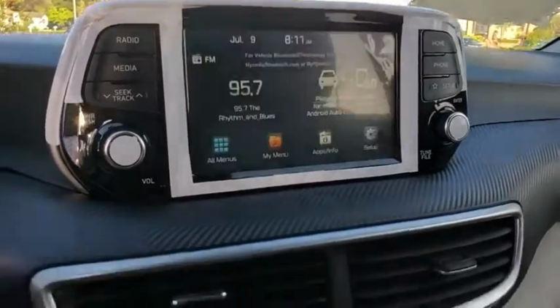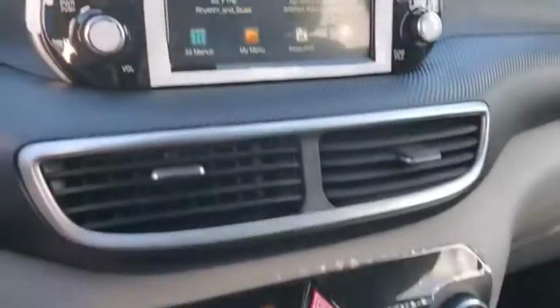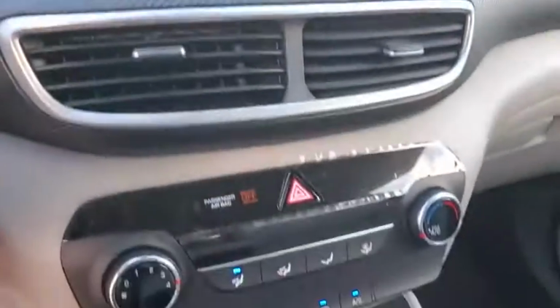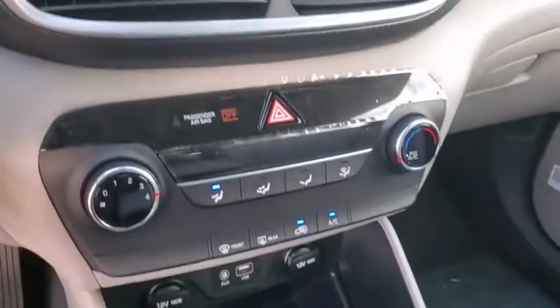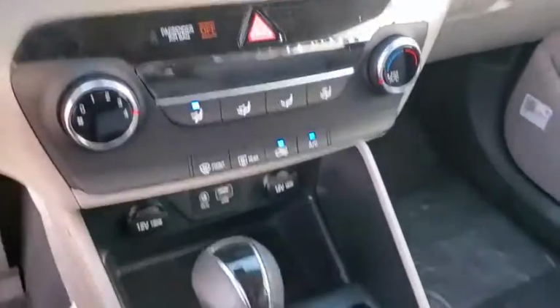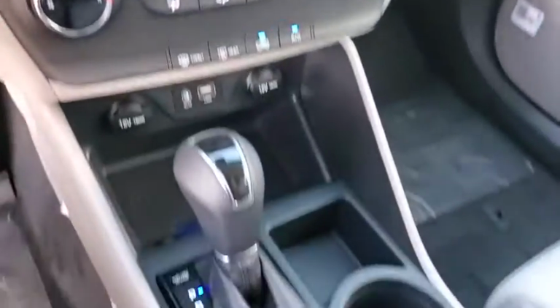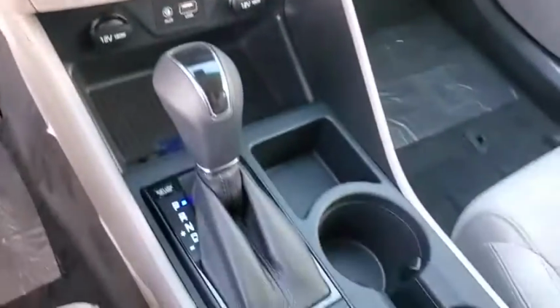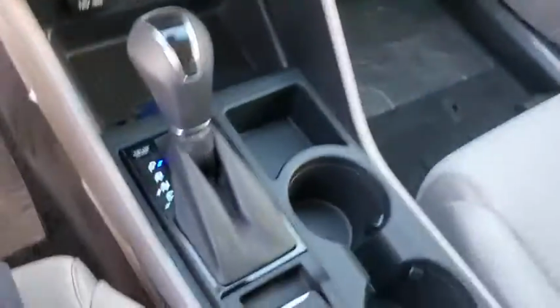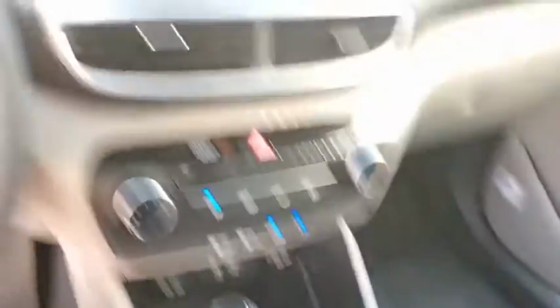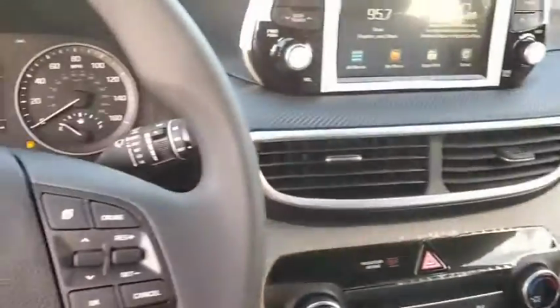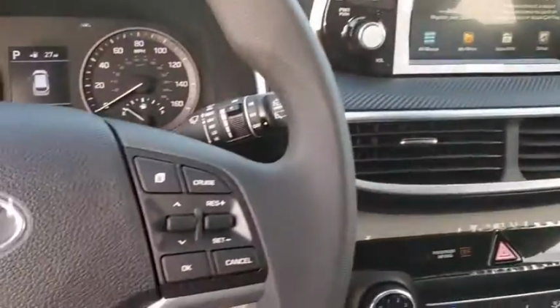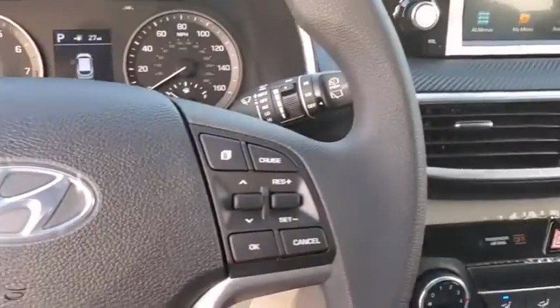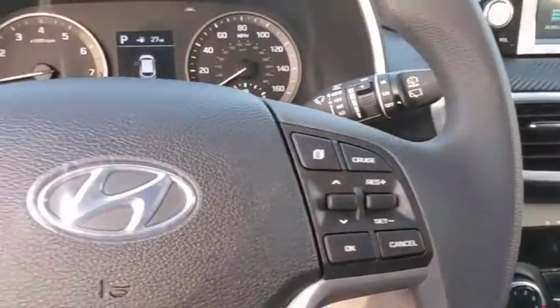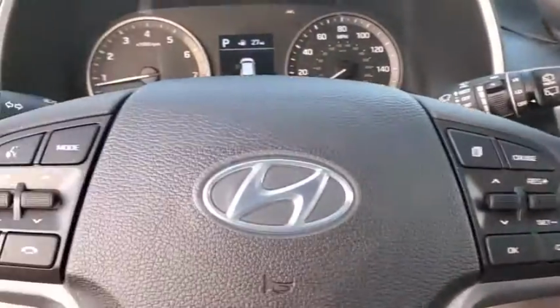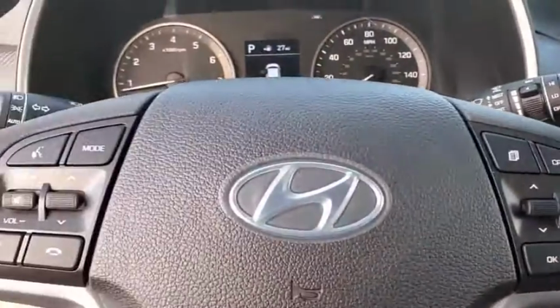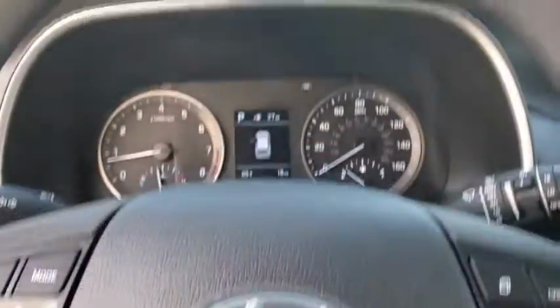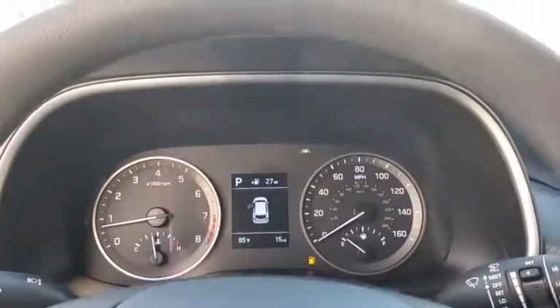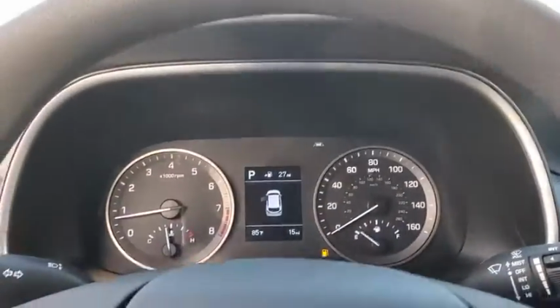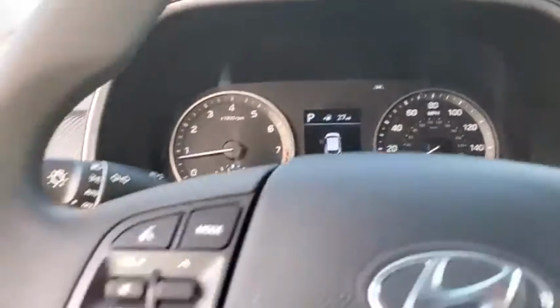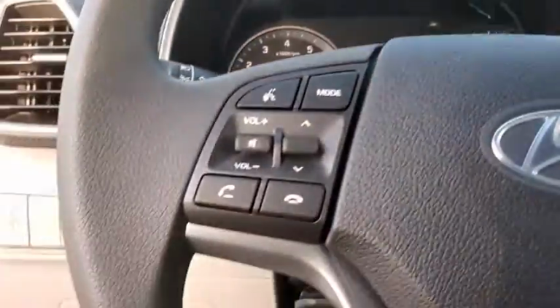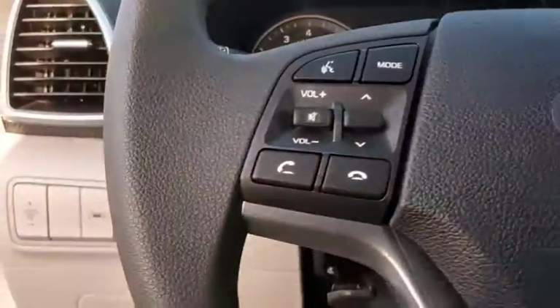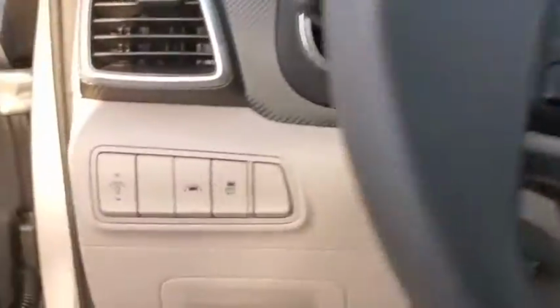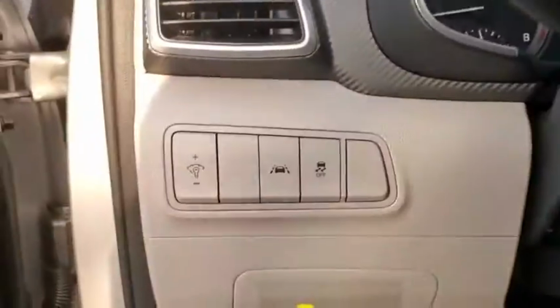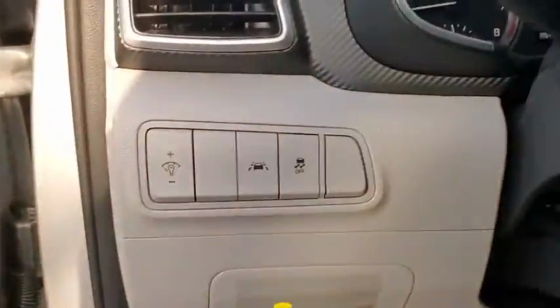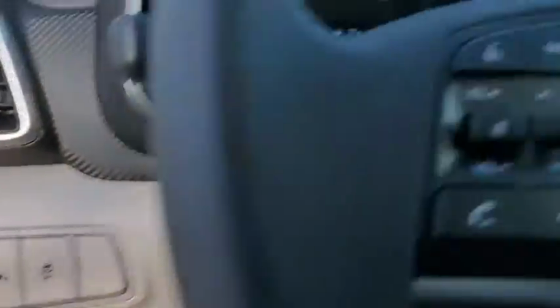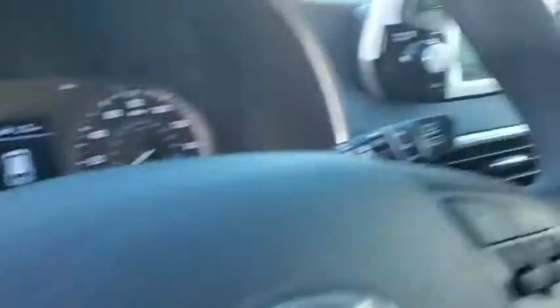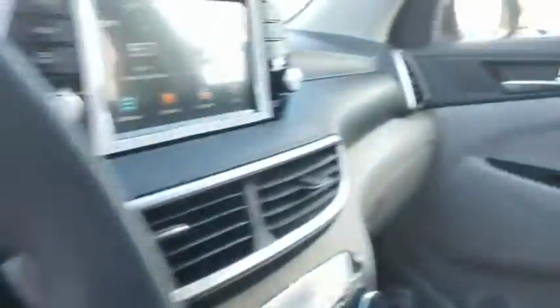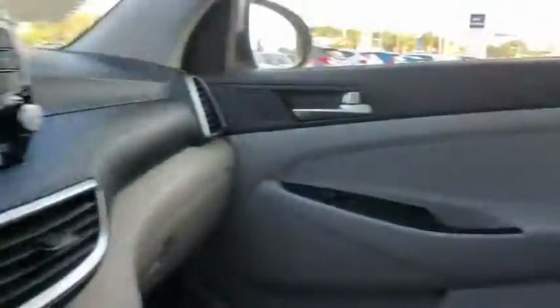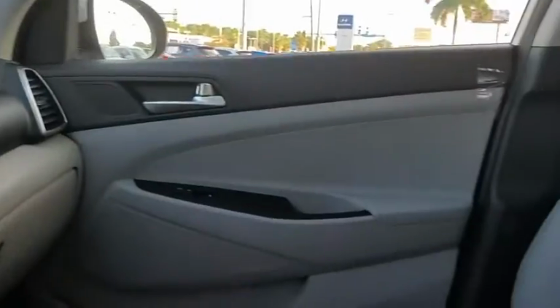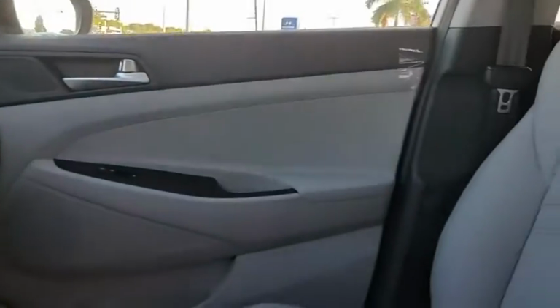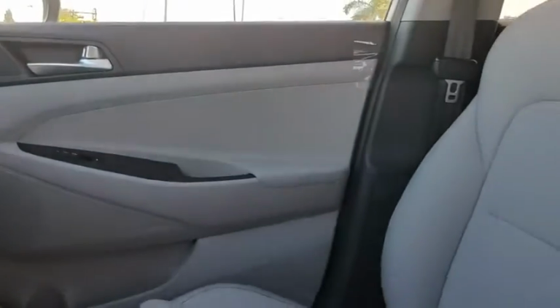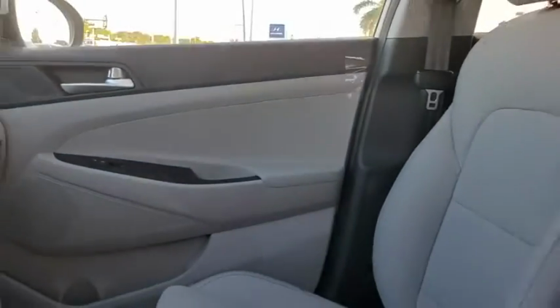Remote keyless entry, panic alarm, overhead console, tachometer, cargo cover, carpeted floor mats, brake assist, driver vanity mirror, front bucket seats.